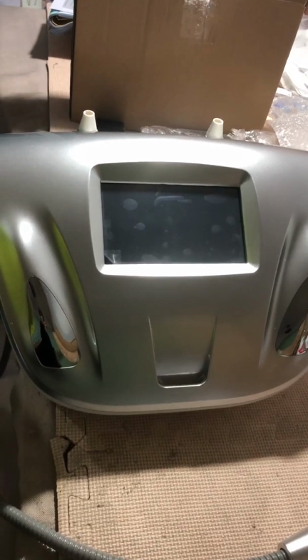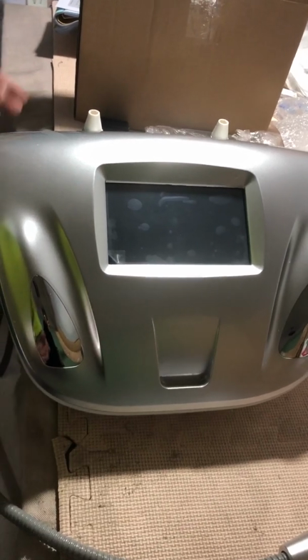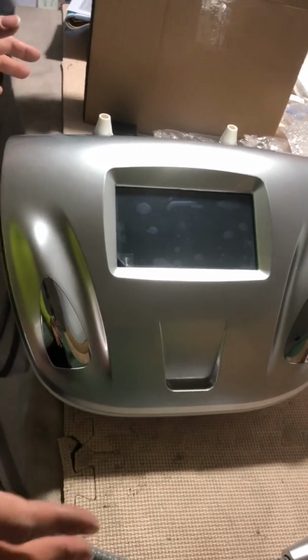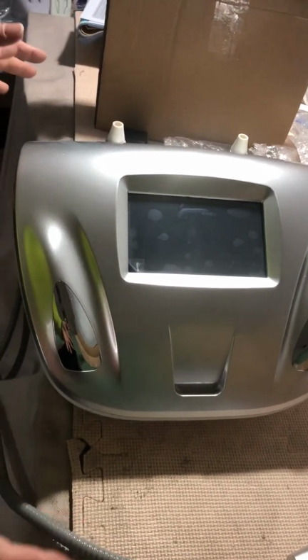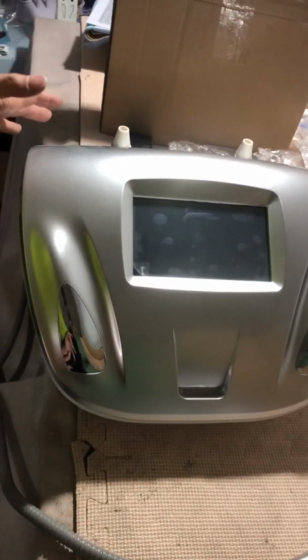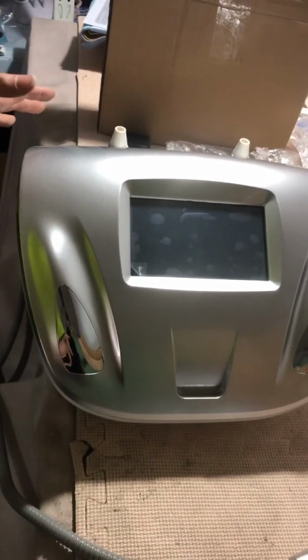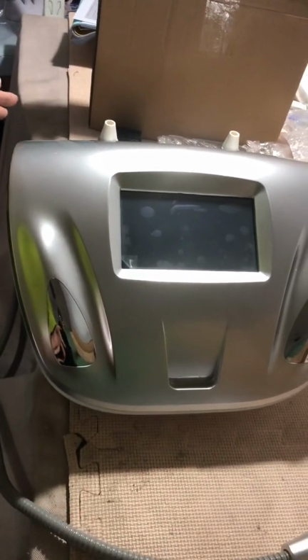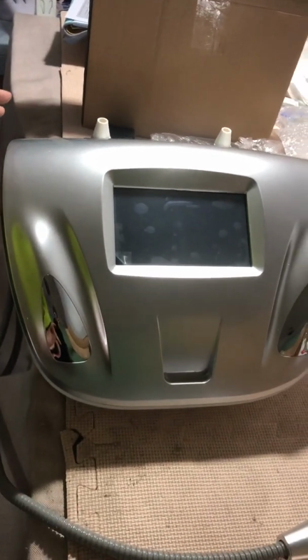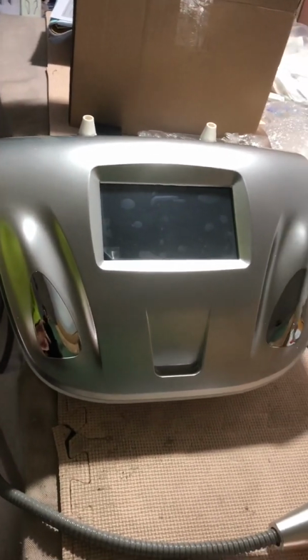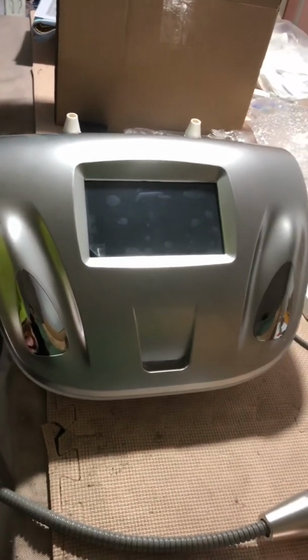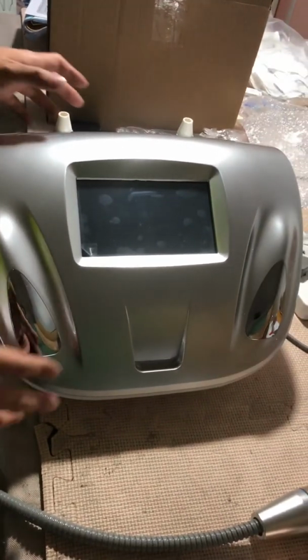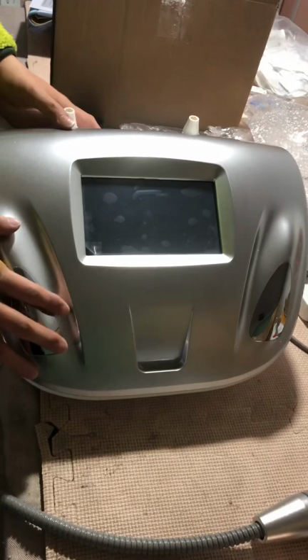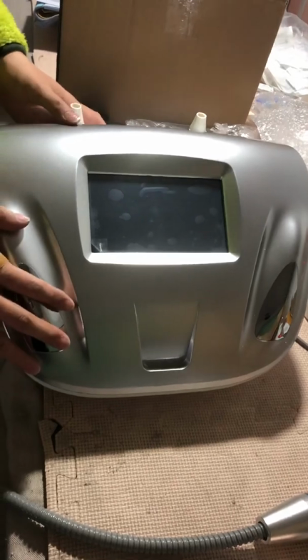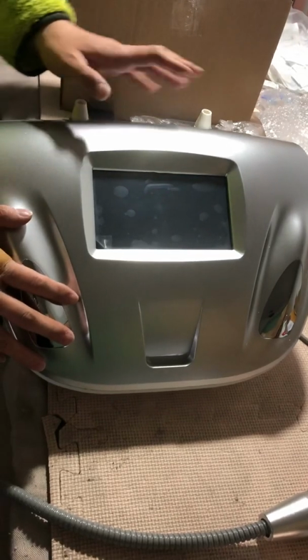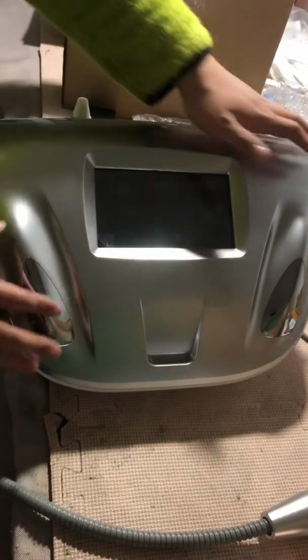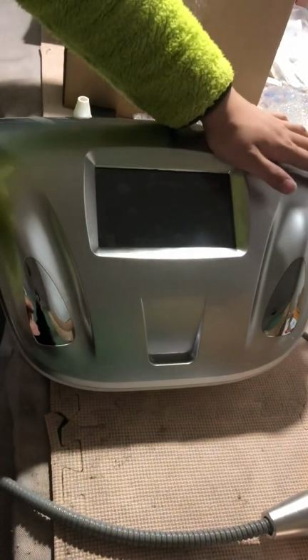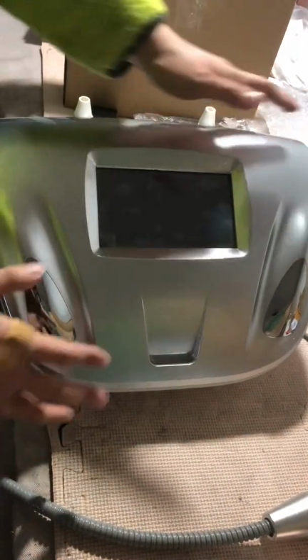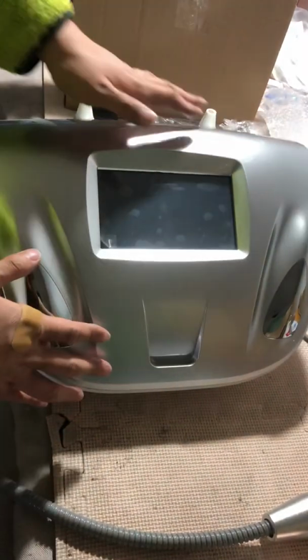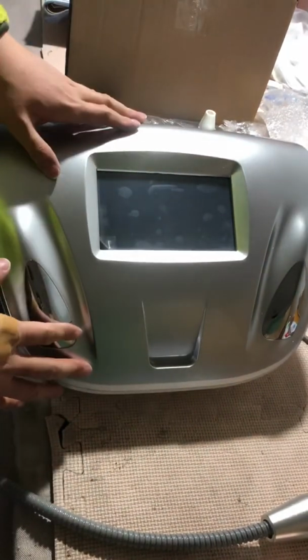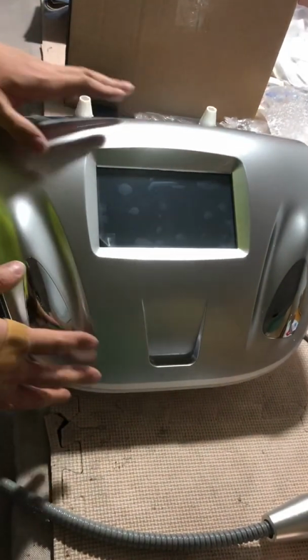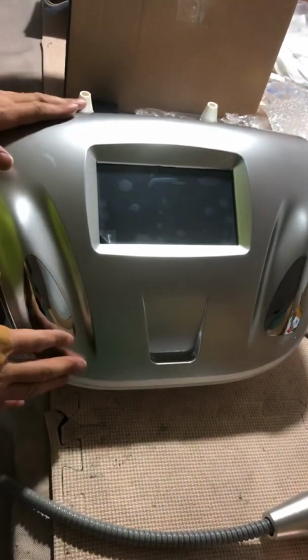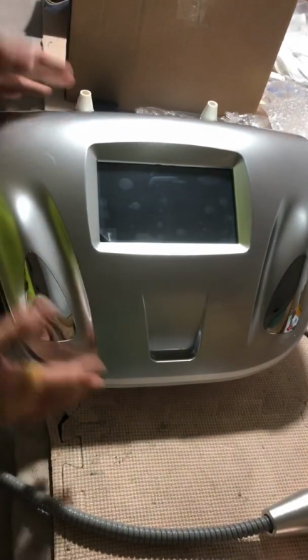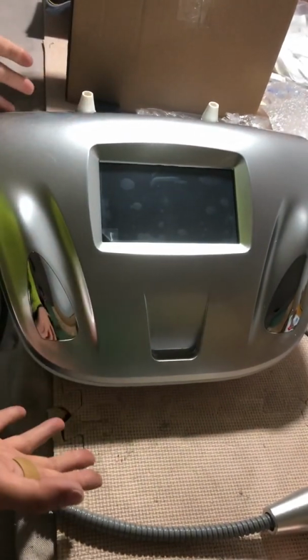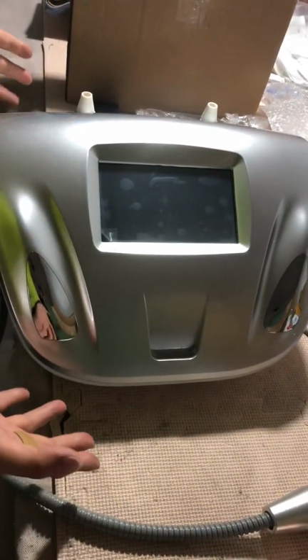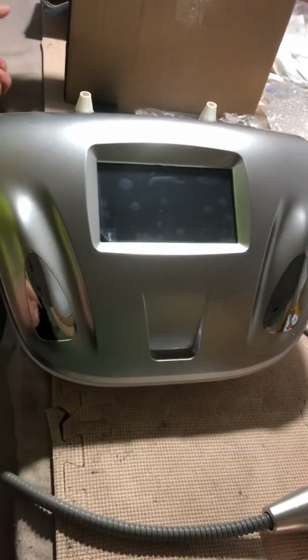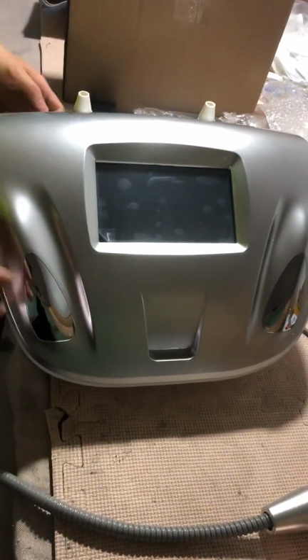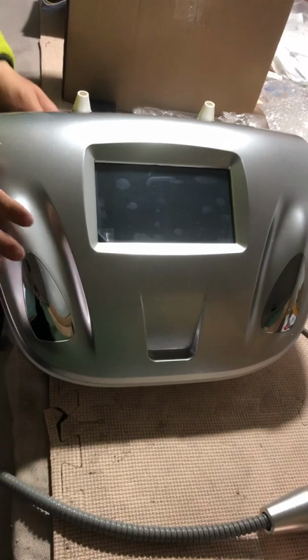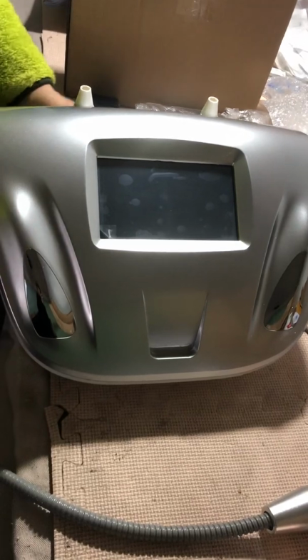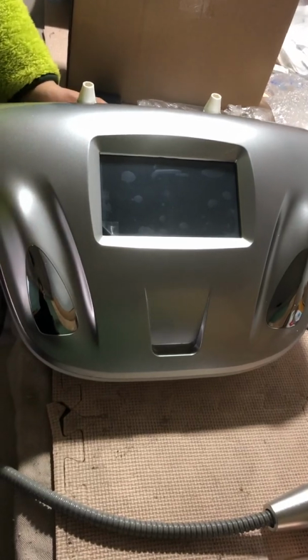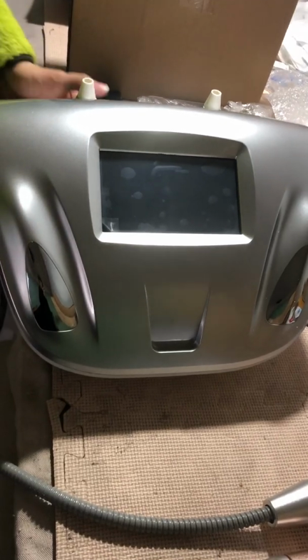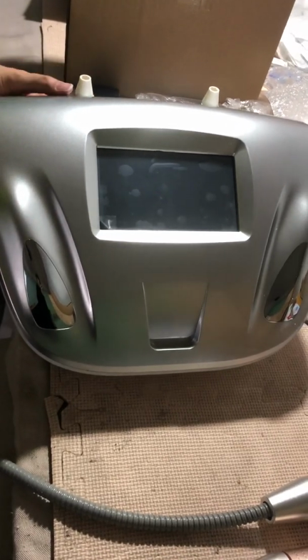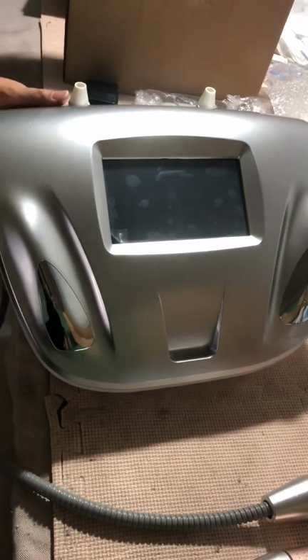Hello, this is Audit VMAX HIFU Series Machines. Before shipping, our site will give you a brief introduction and a test for your reference. First, let's turn on the power of the machine.